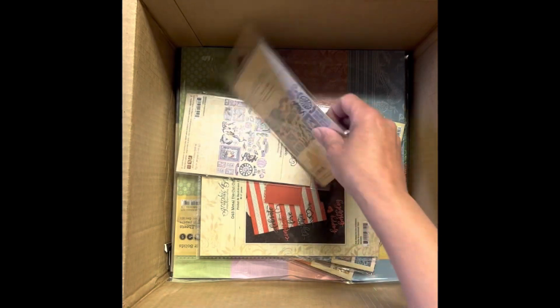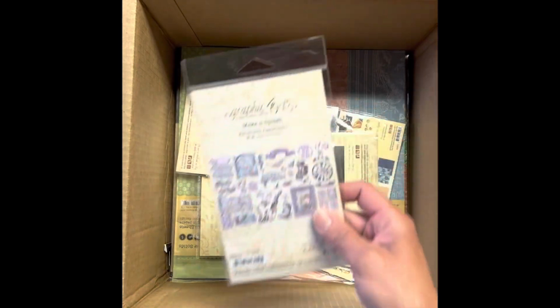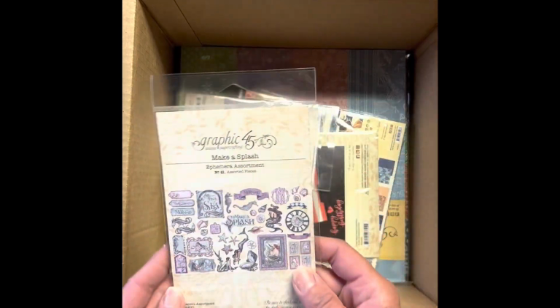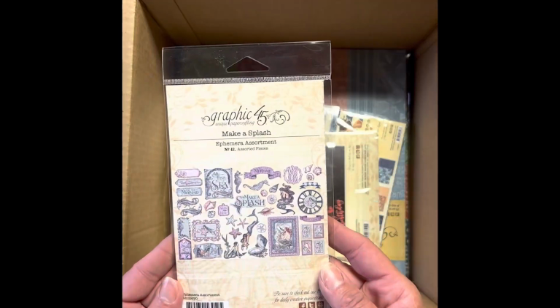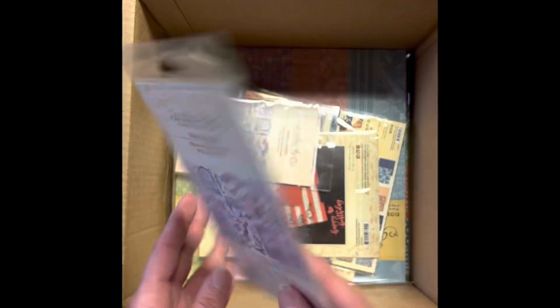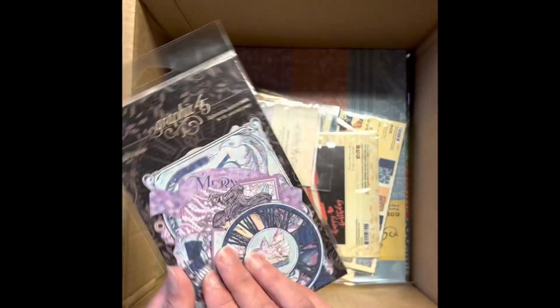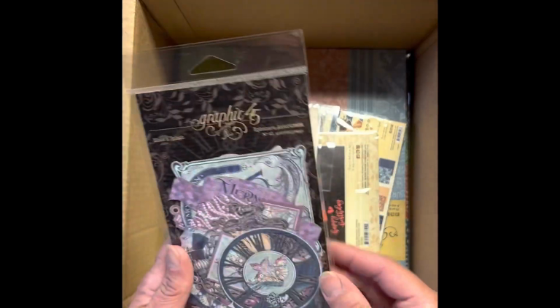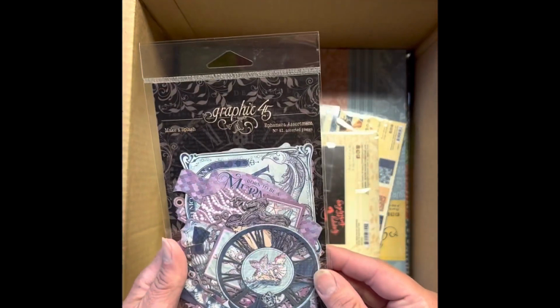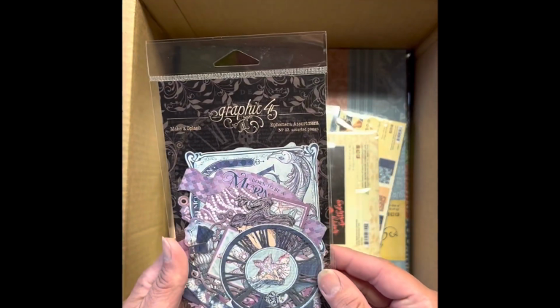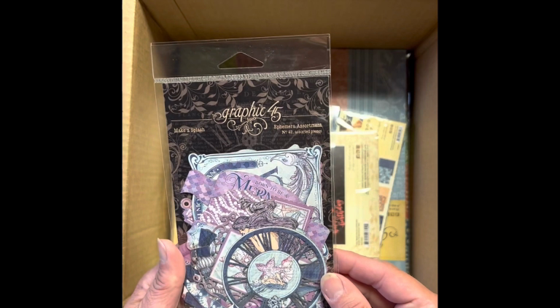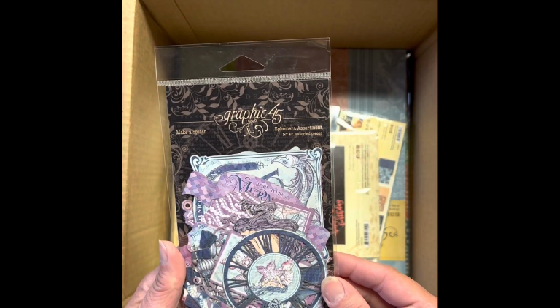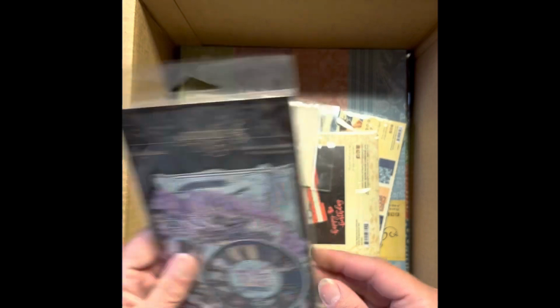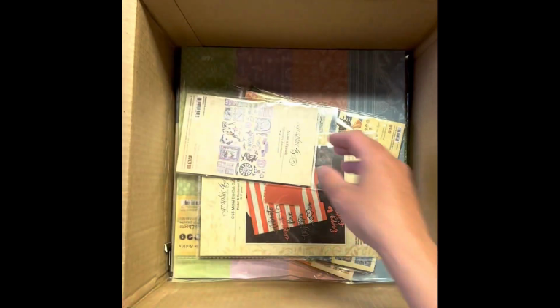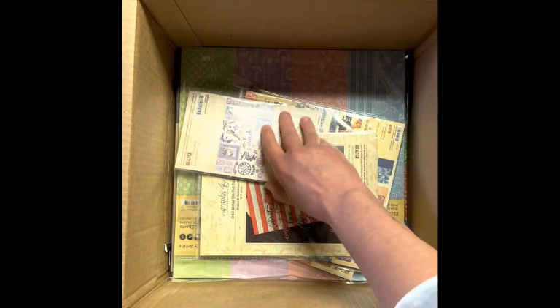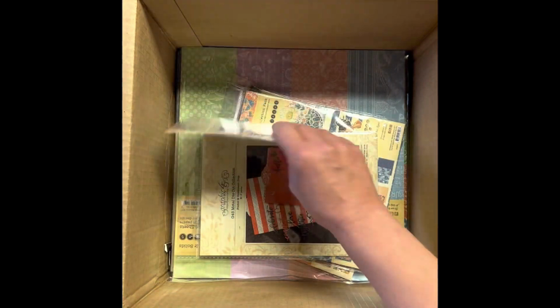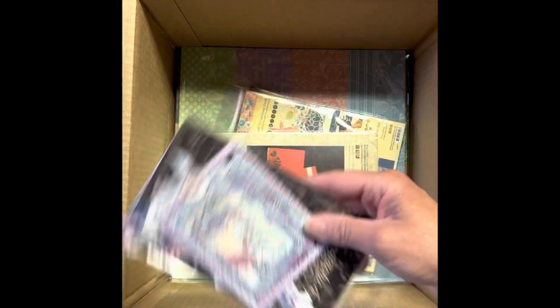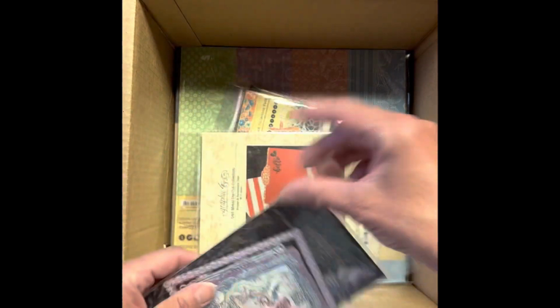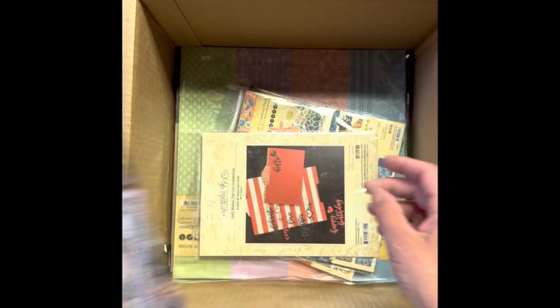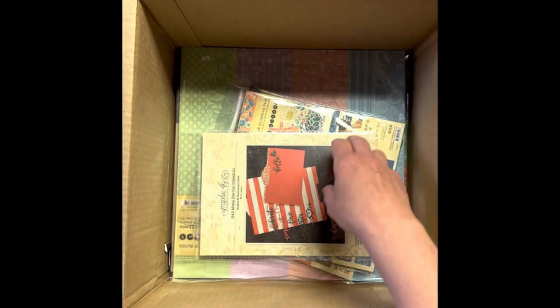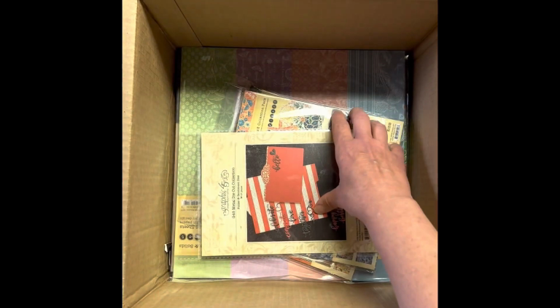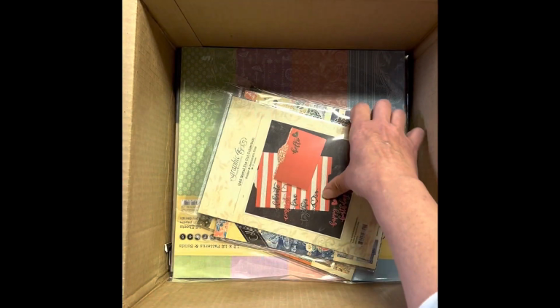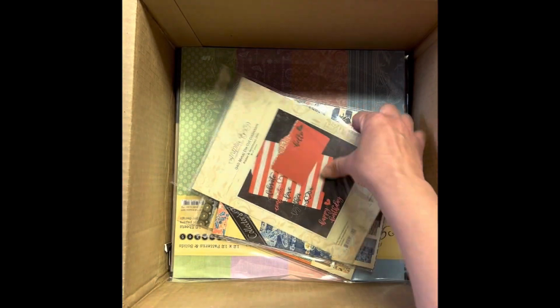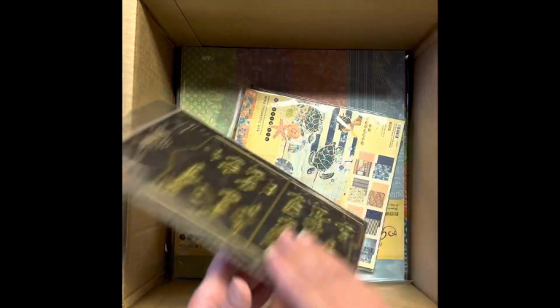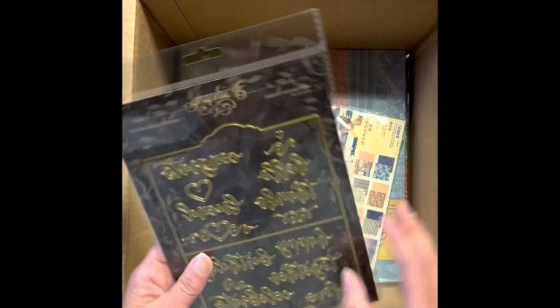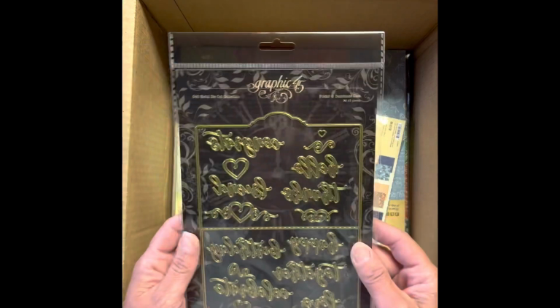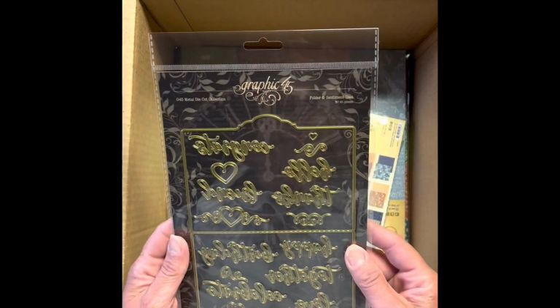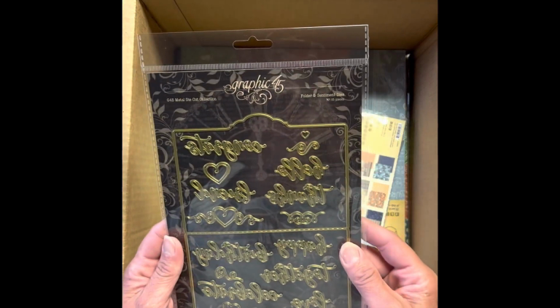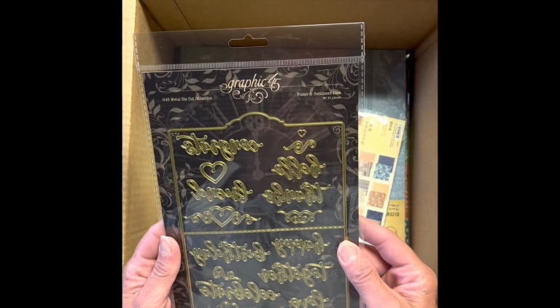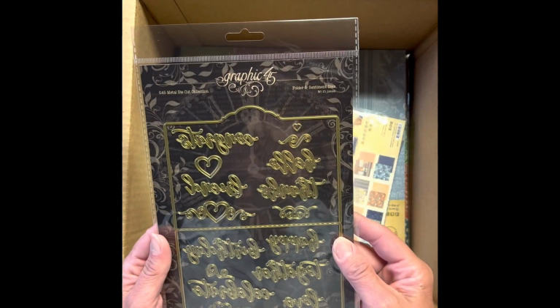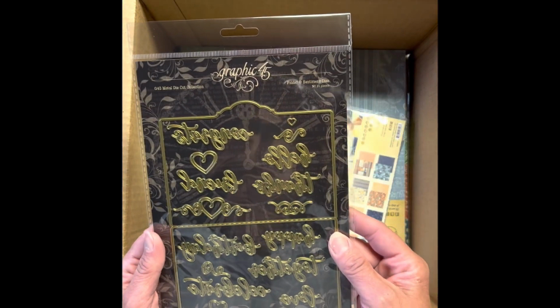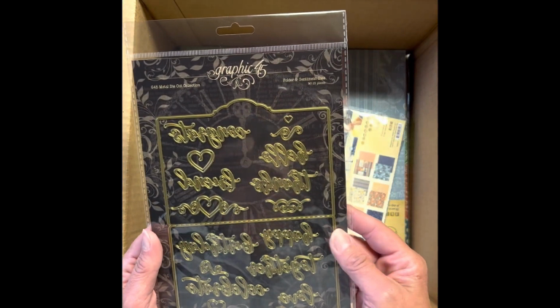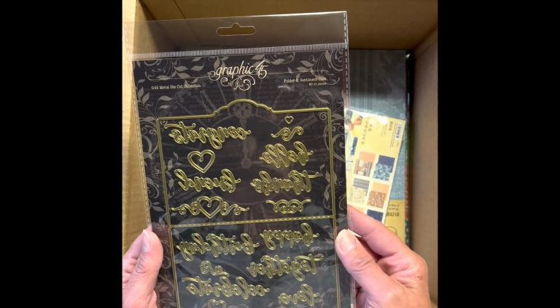Make a Splash — the ephemera assortment. Two of those. Folder and sentiment dies.